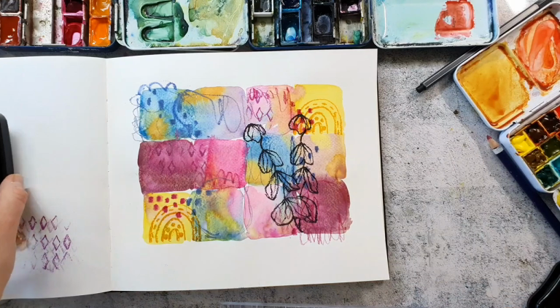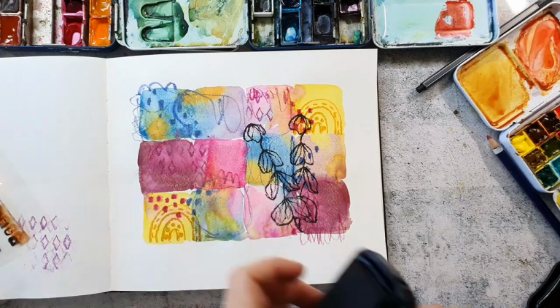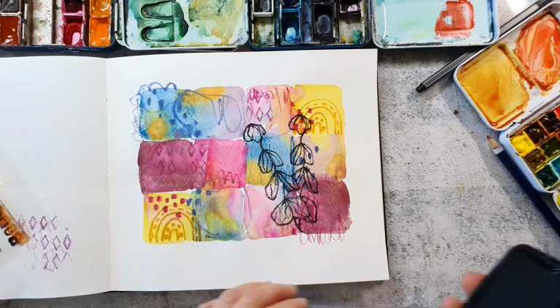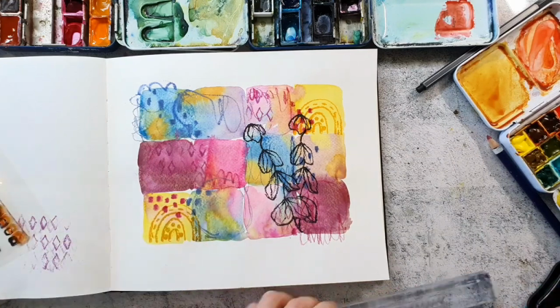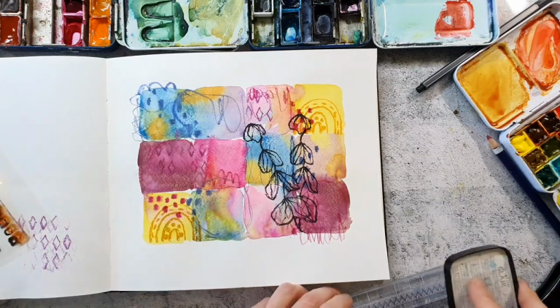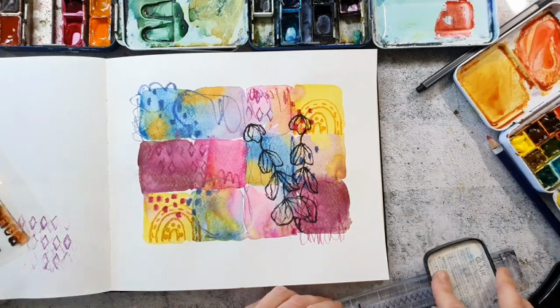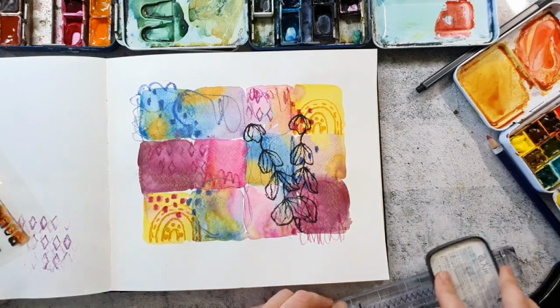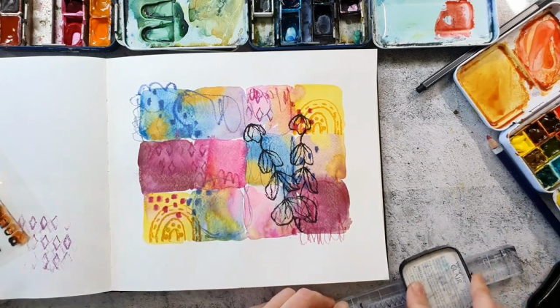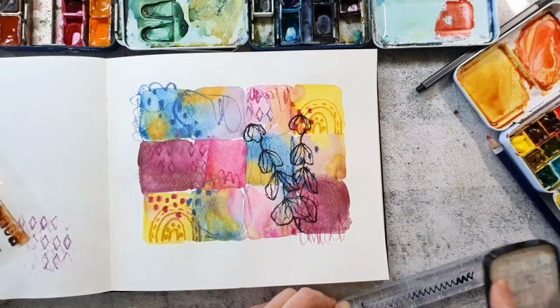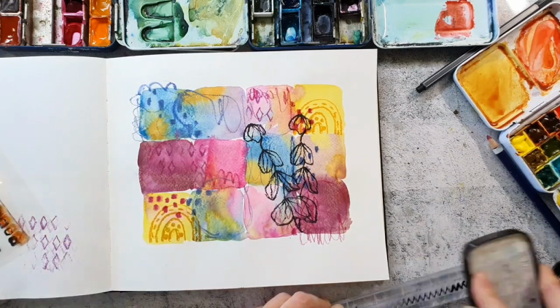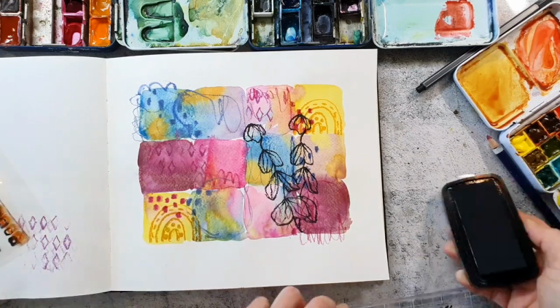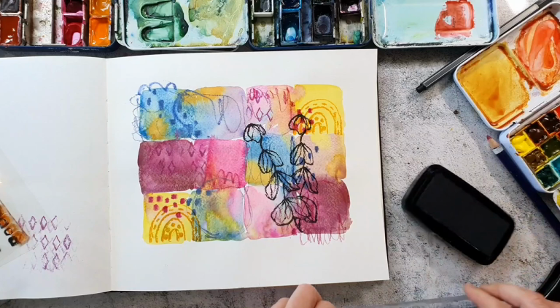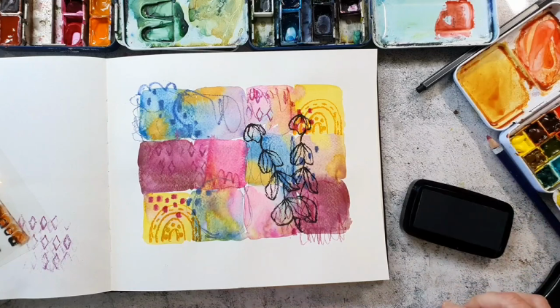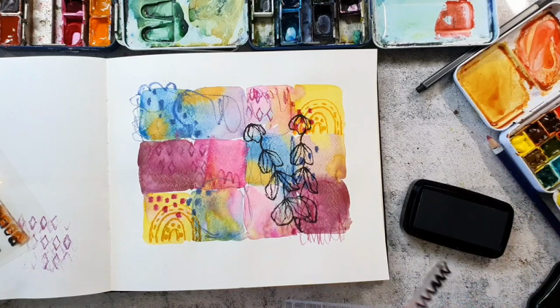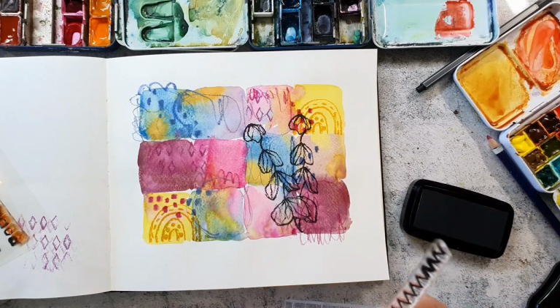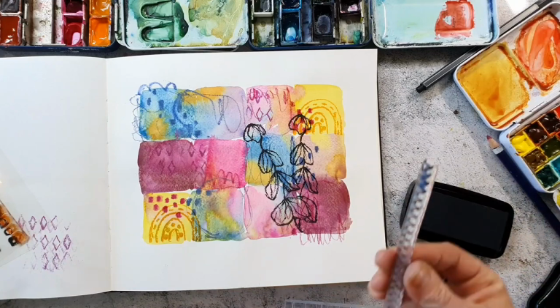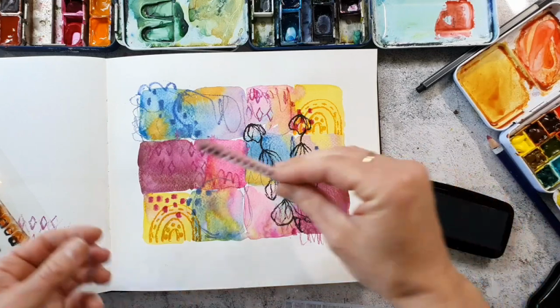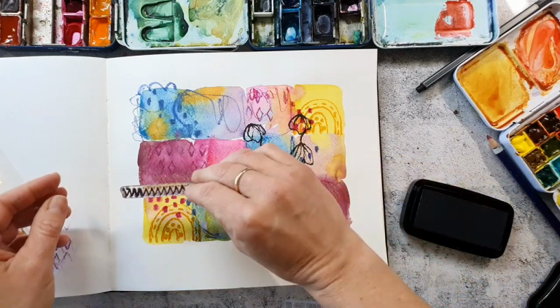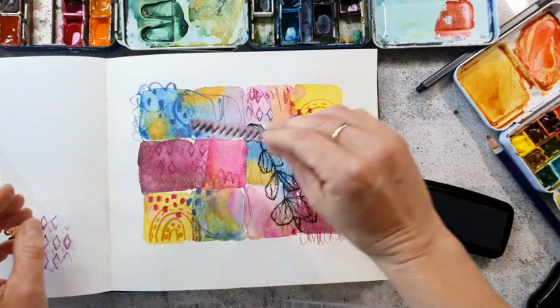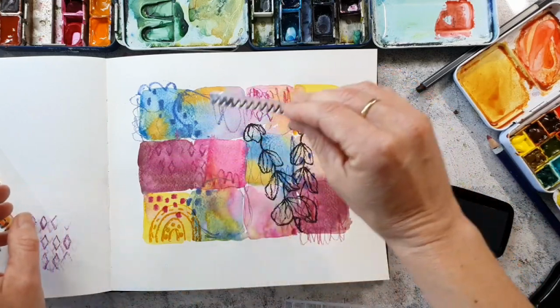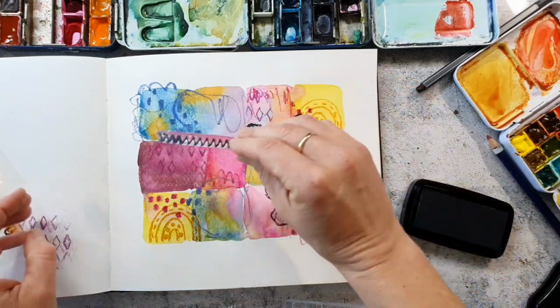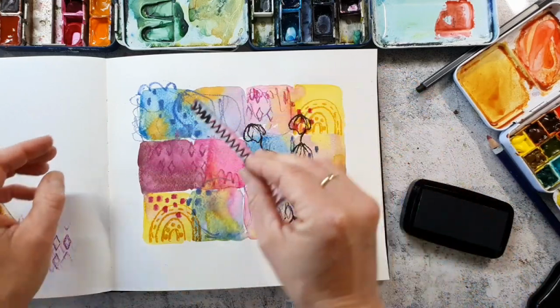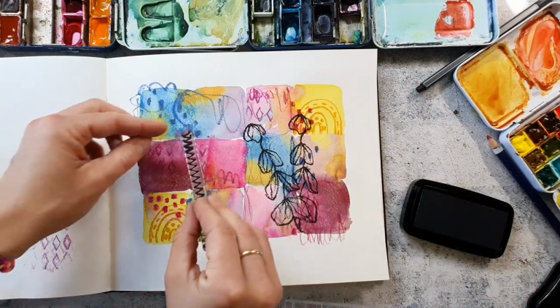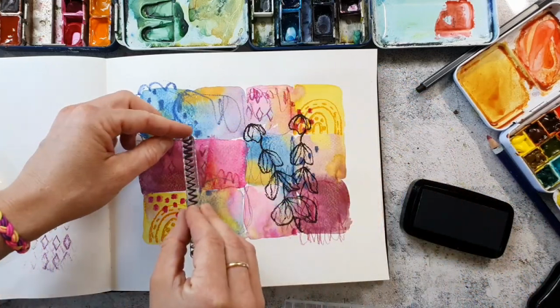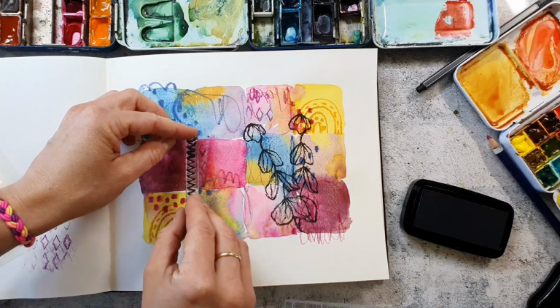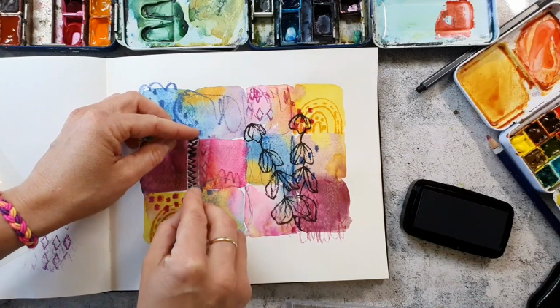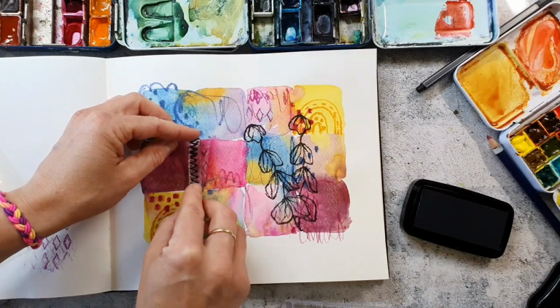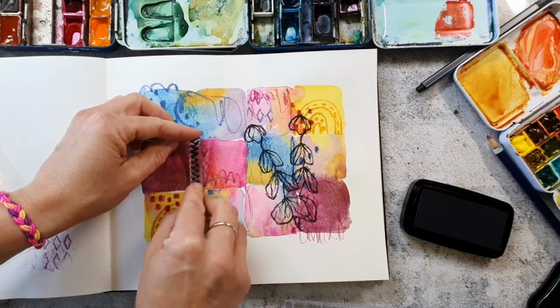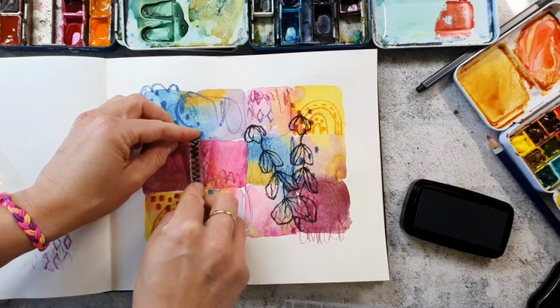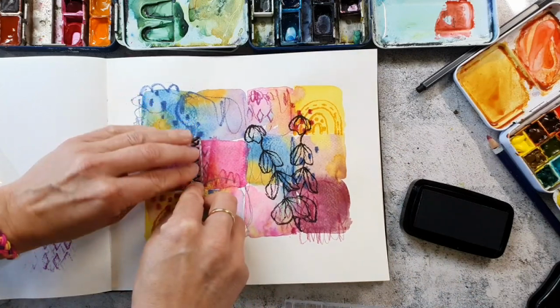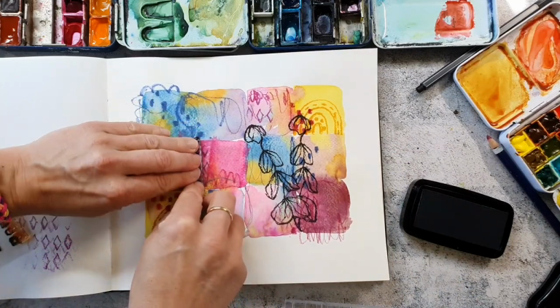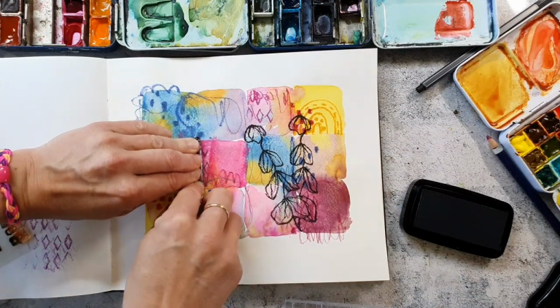I'm adding the stamp to an acrylic block, but then I decided to just use it without it so I can decide where I will make the print.